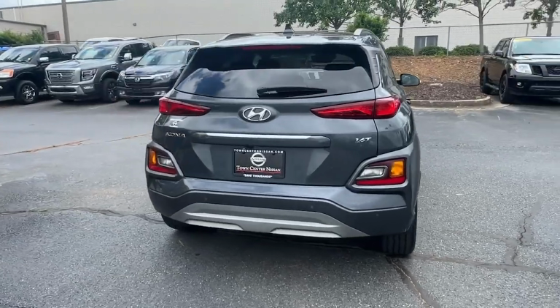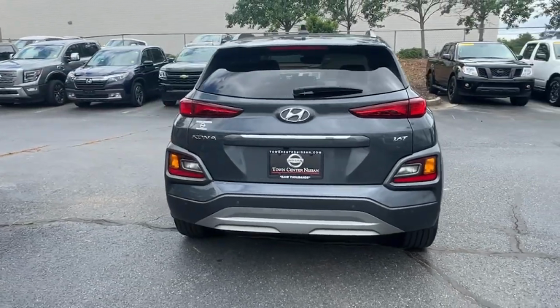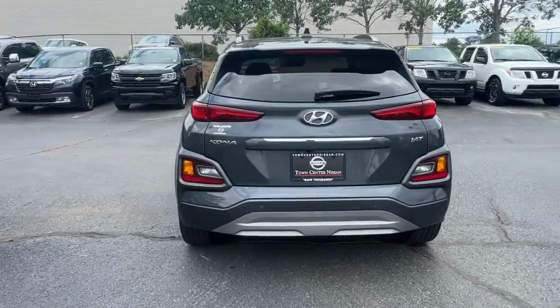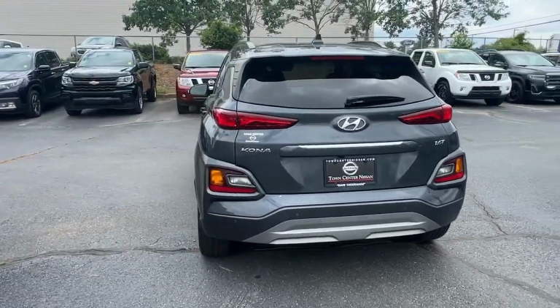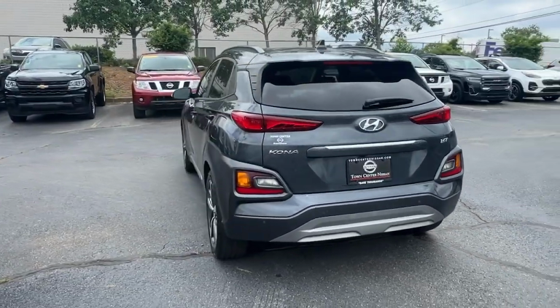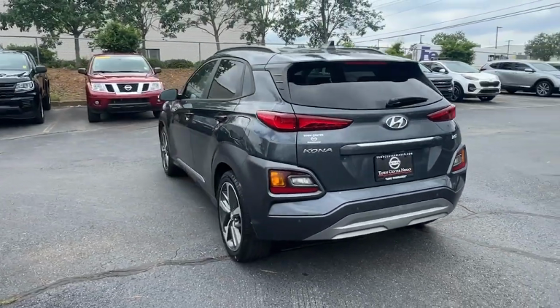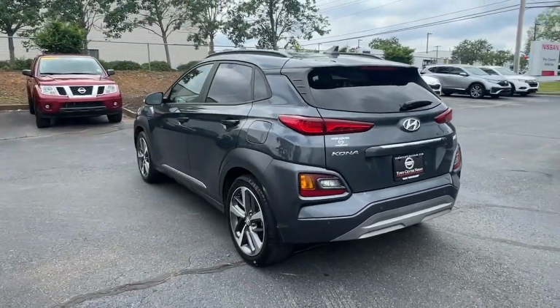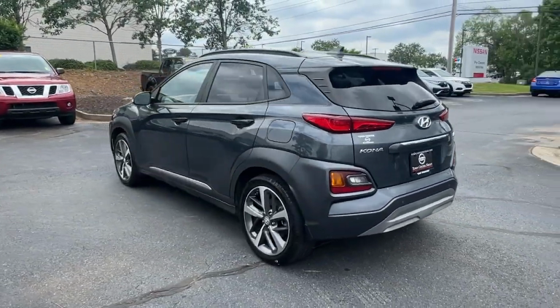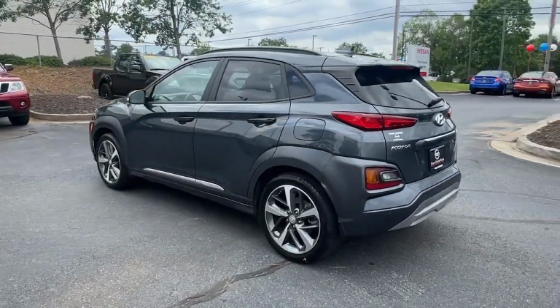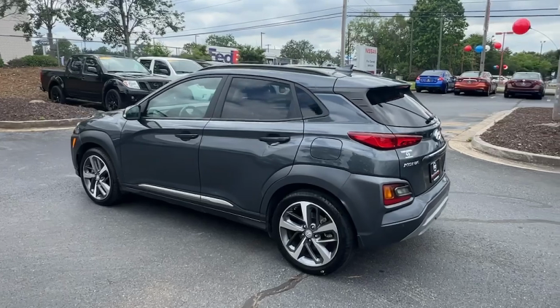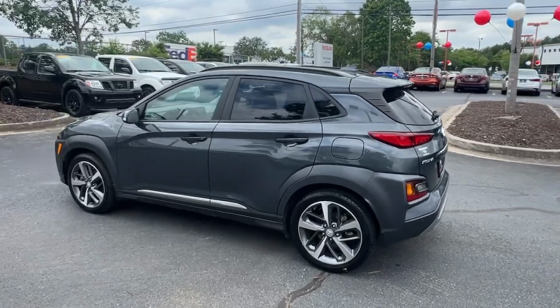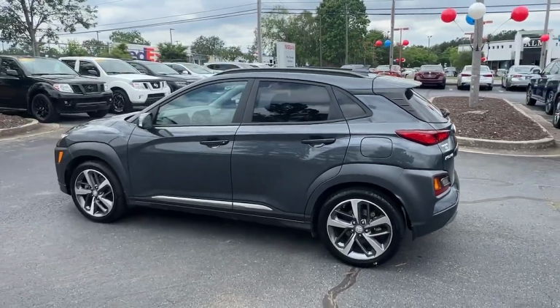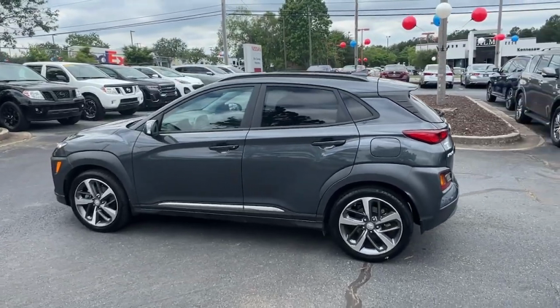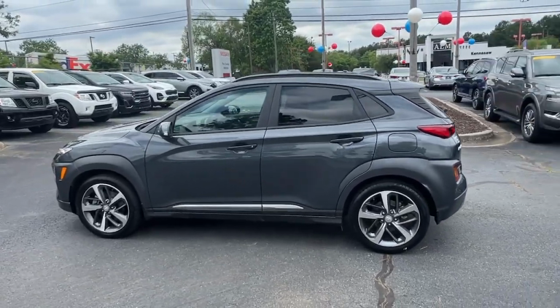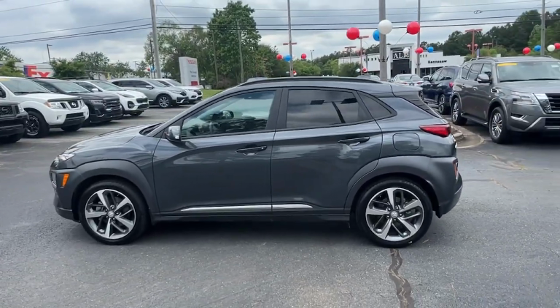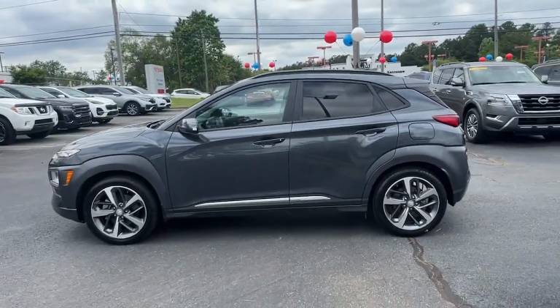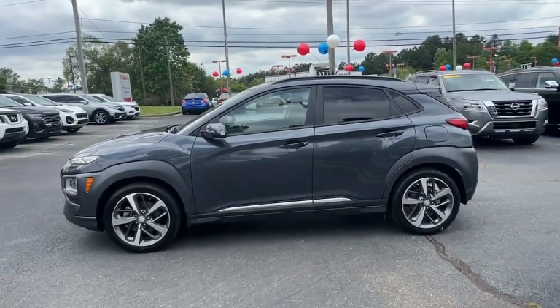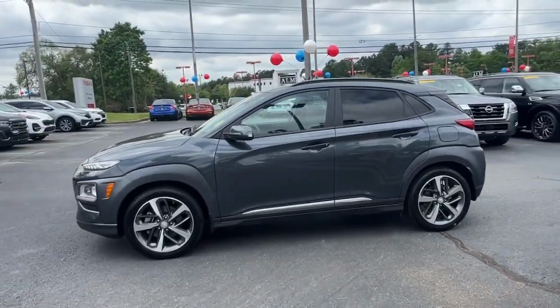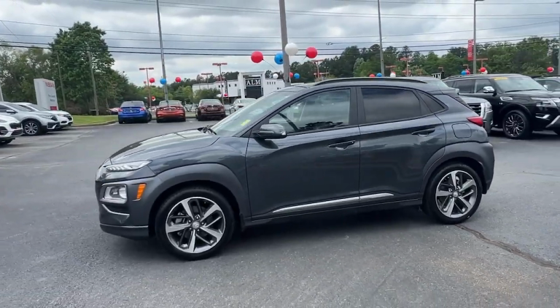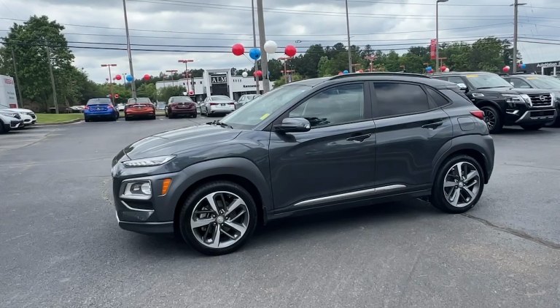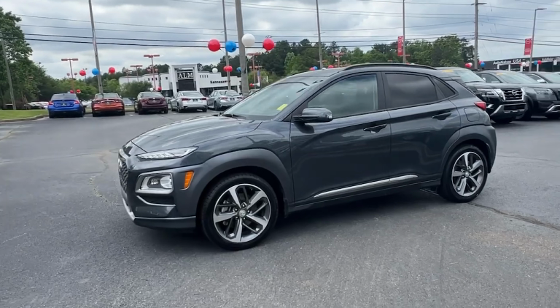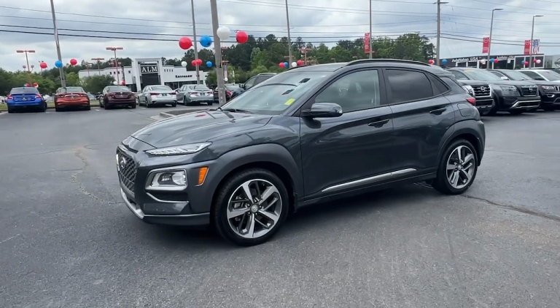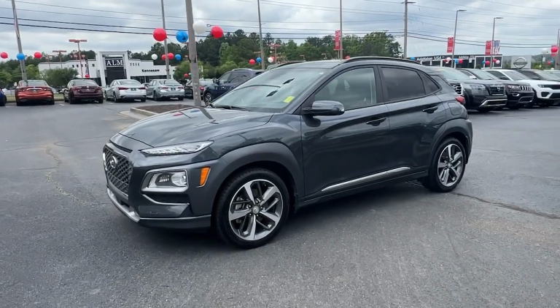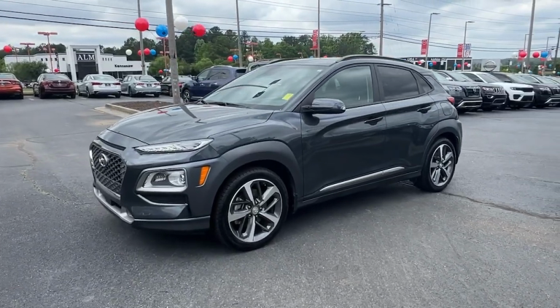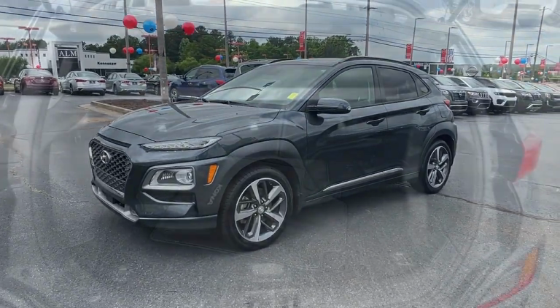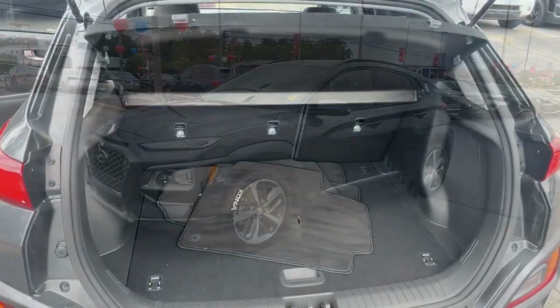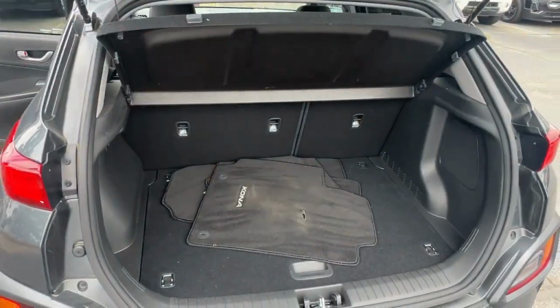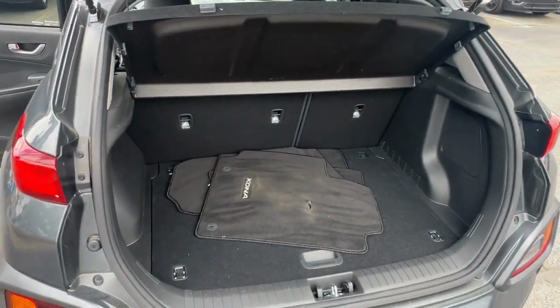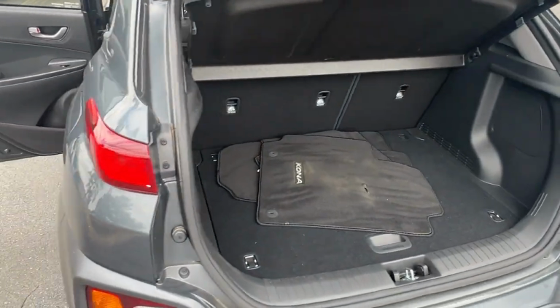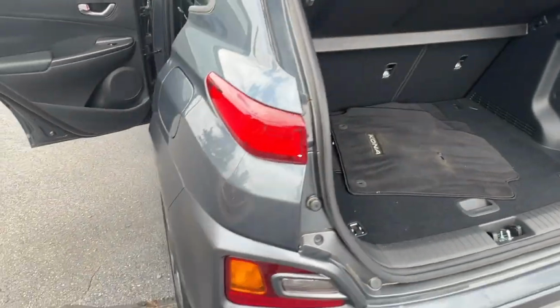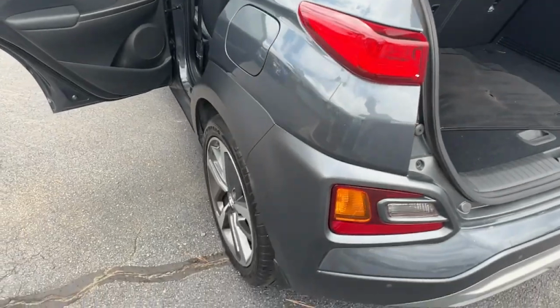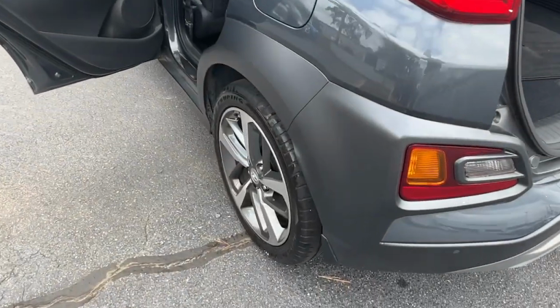Infuse every drive with a fresh sense of fun in the spirited and tech-savvy Kona. You'll love its easy-to-use infotainment system, comfortable cabin, and versatile crossover capabilities, as well as the confidence that comes standard thanks to its suite of advanced safety features.